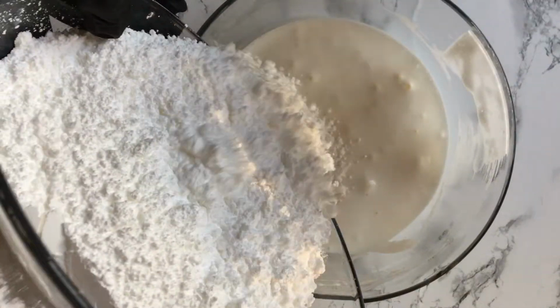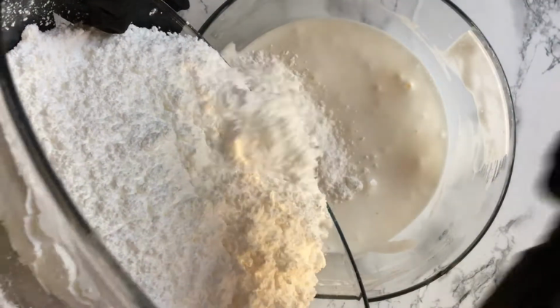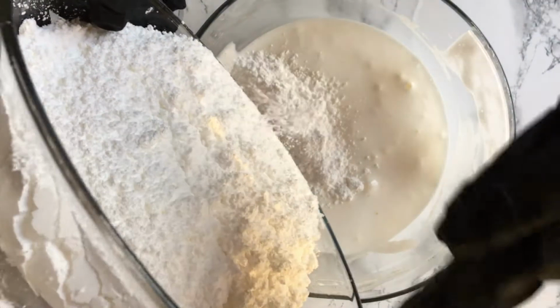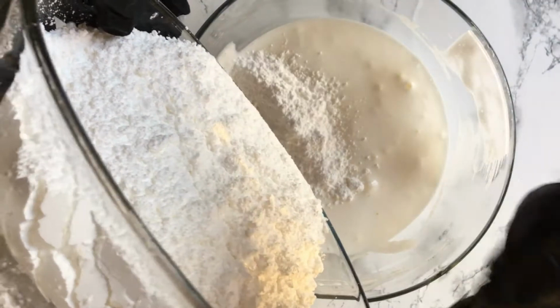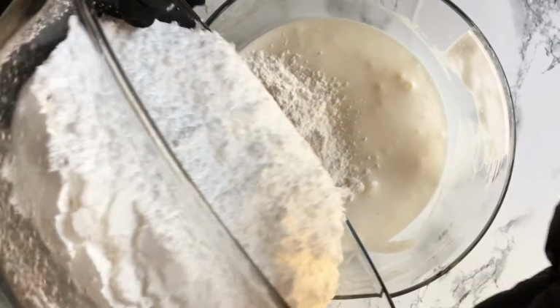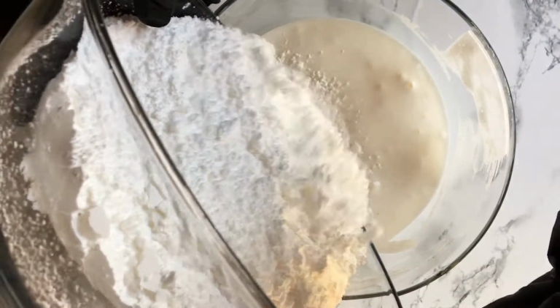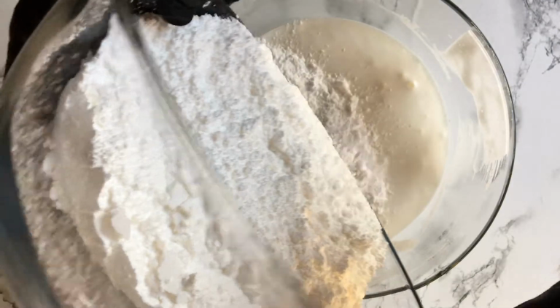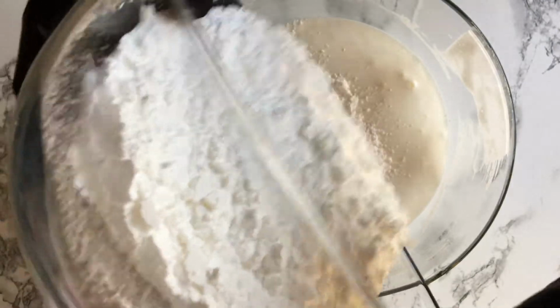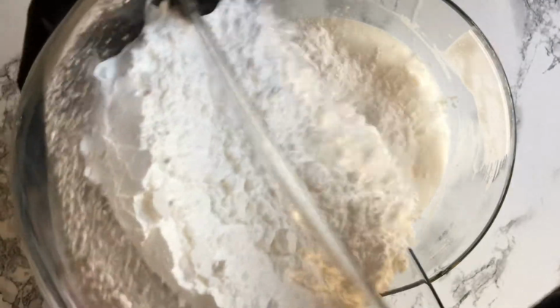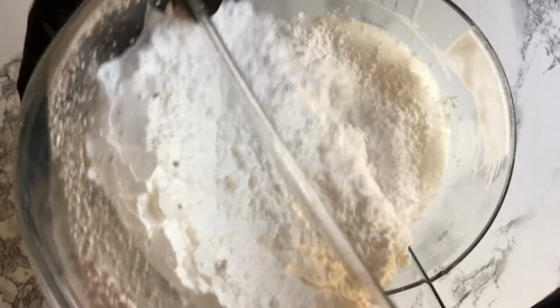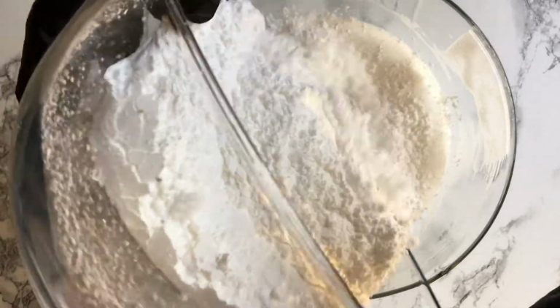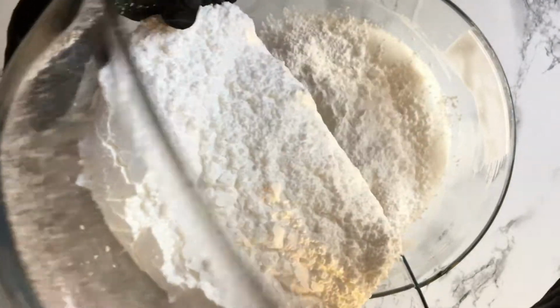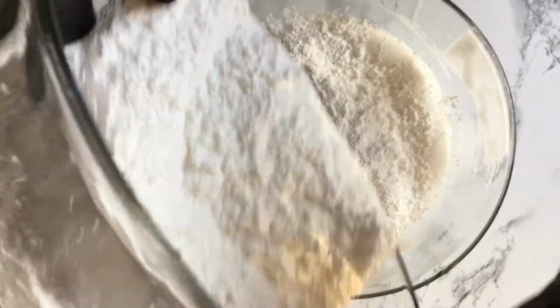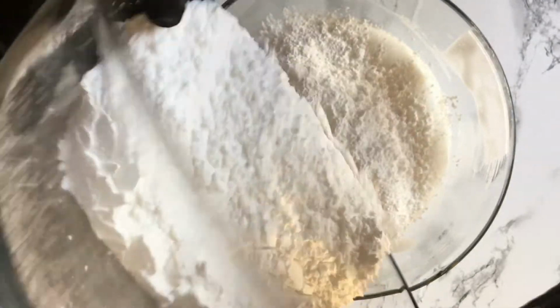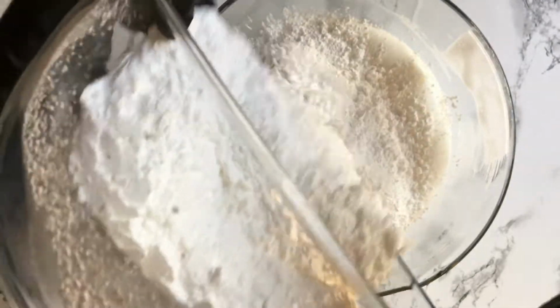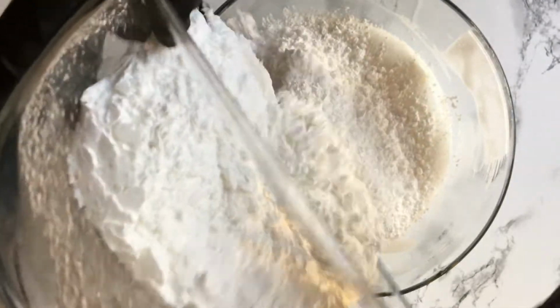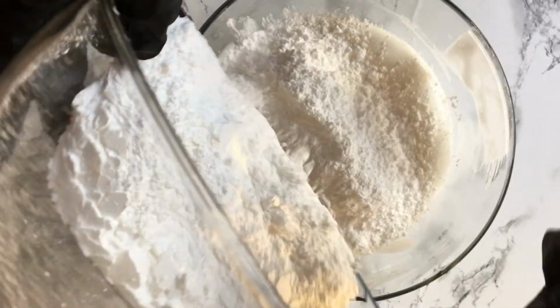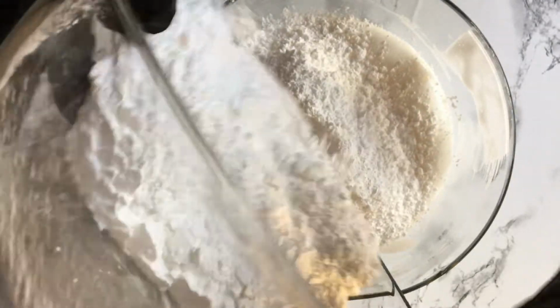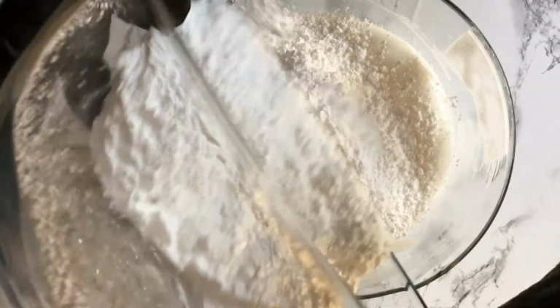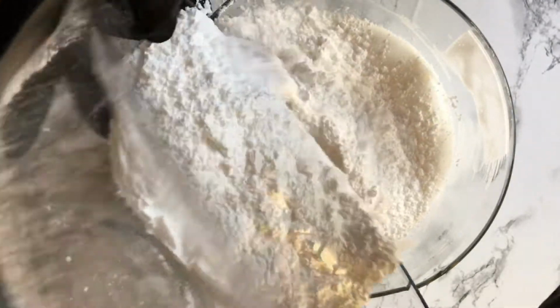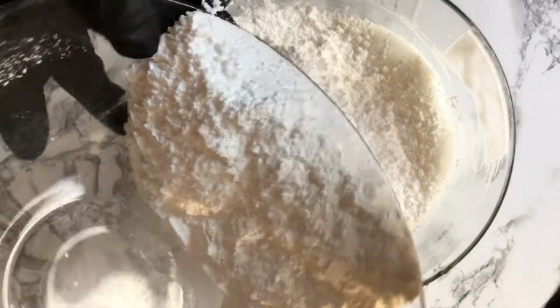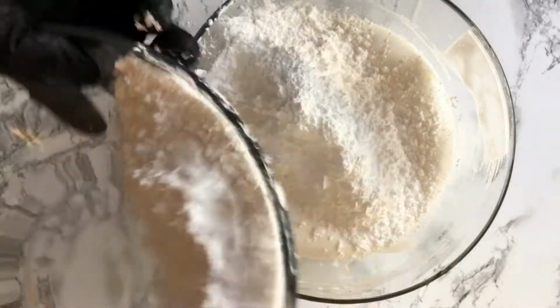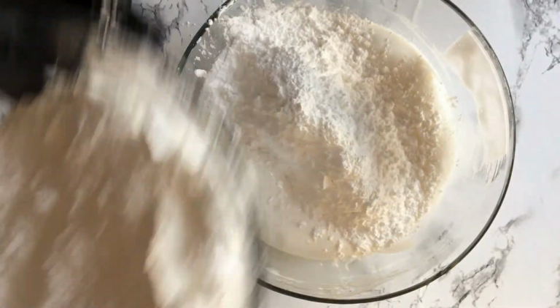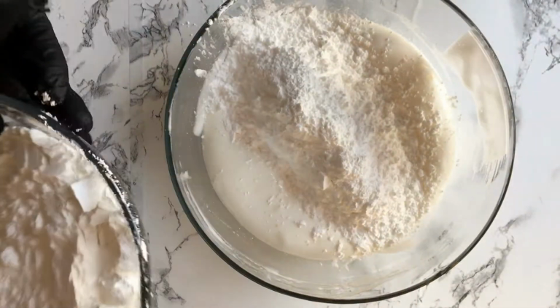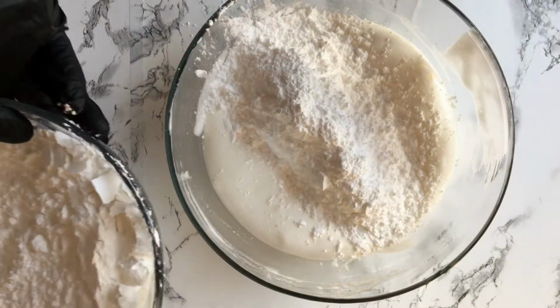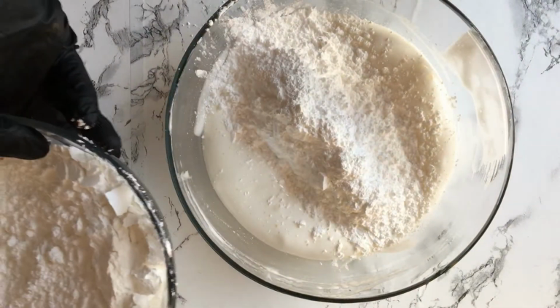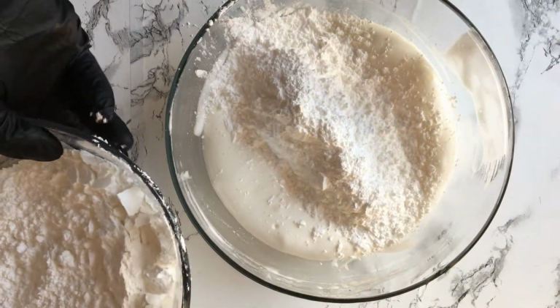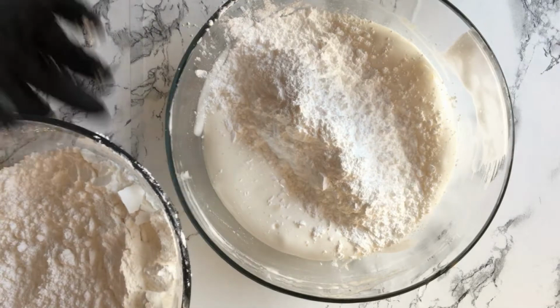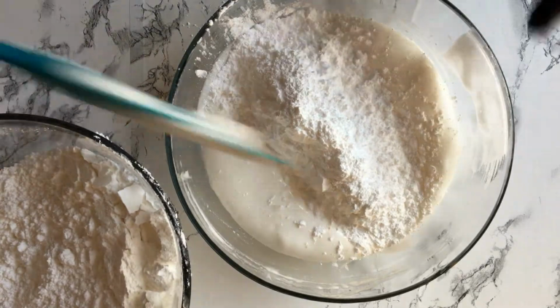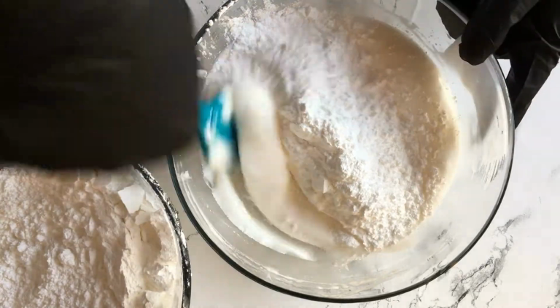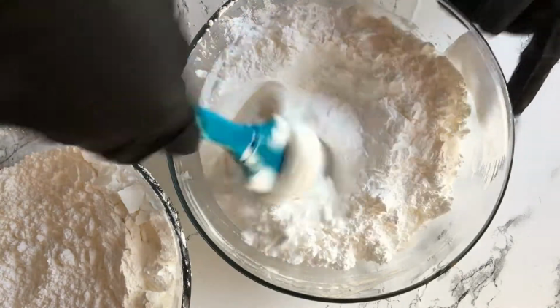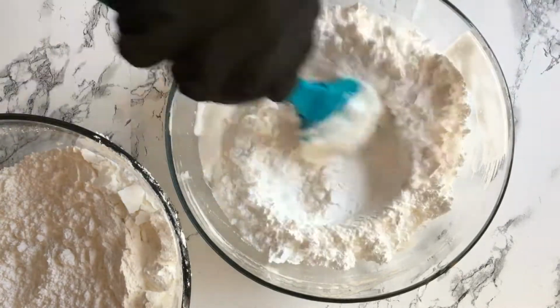Now add in the powdered sugar. I like to add in half of the powdered sugar, mix, and then add in the rest.